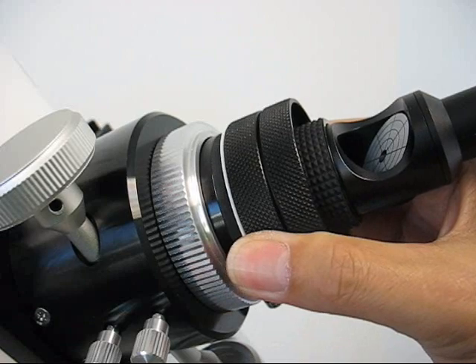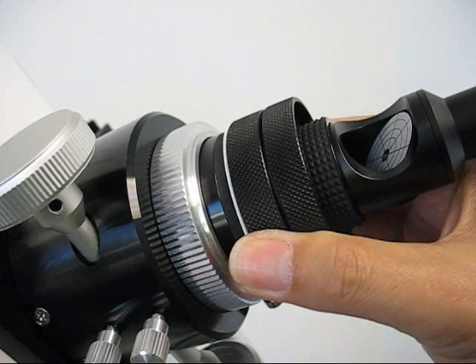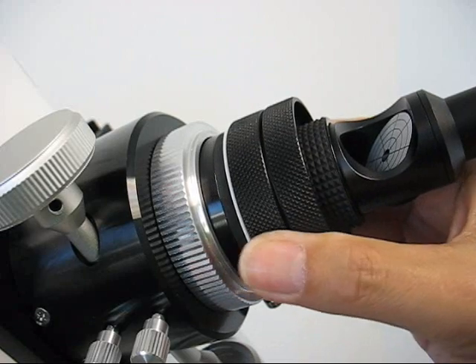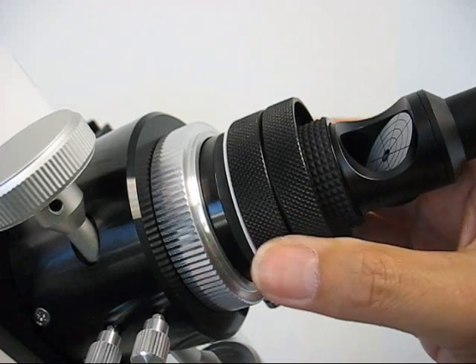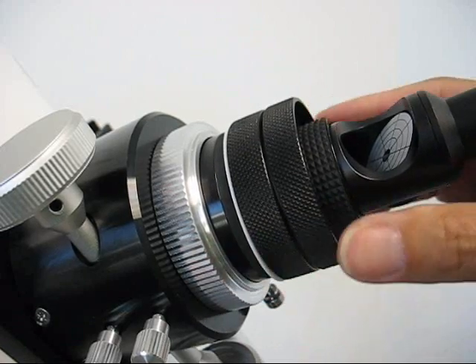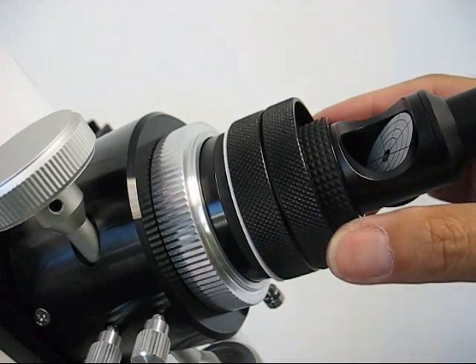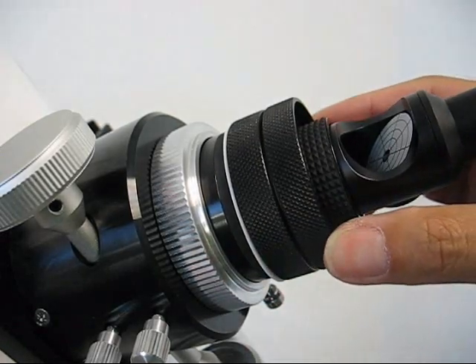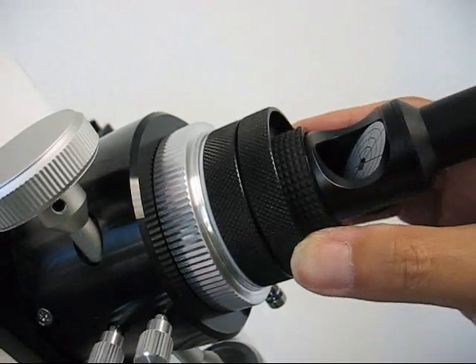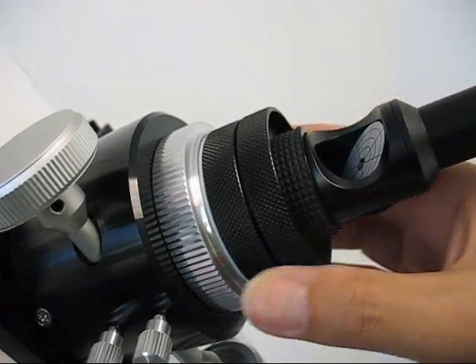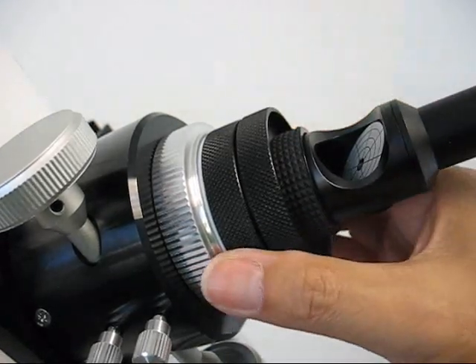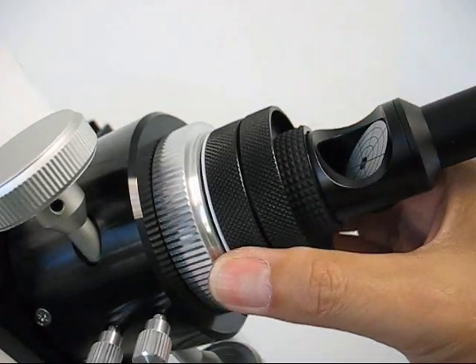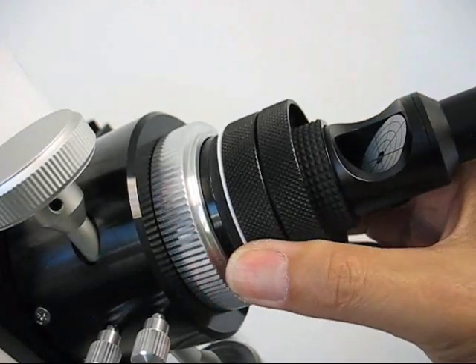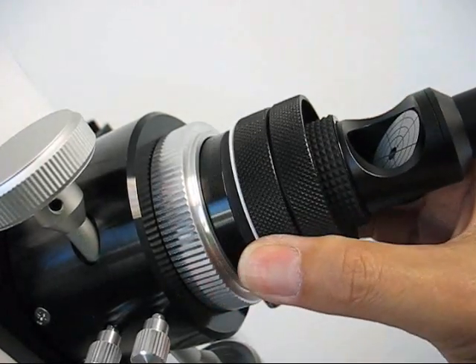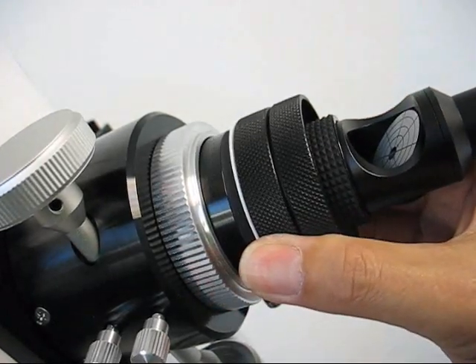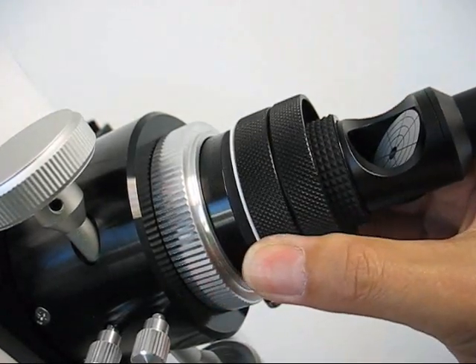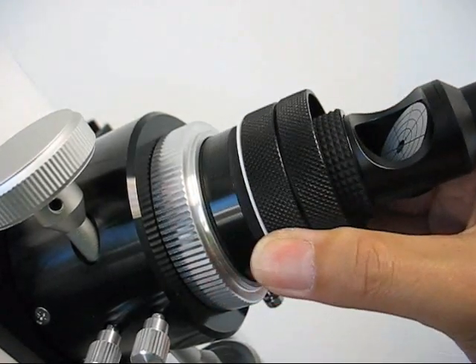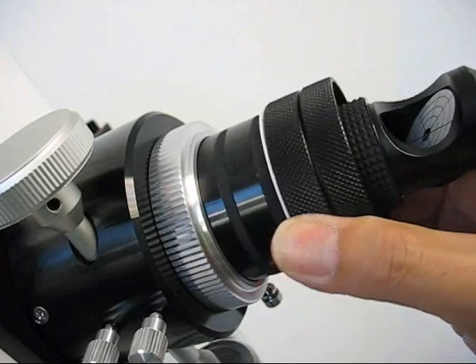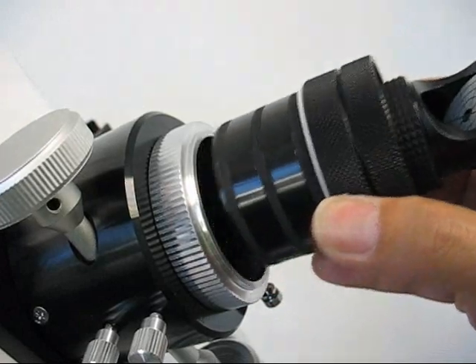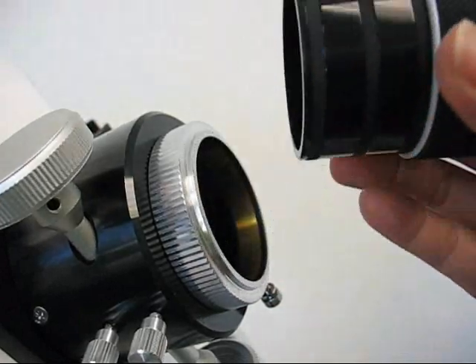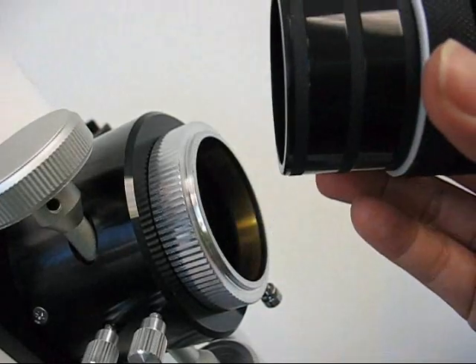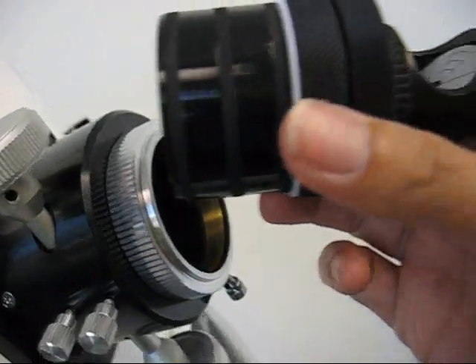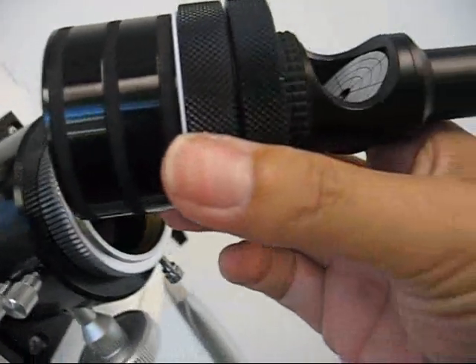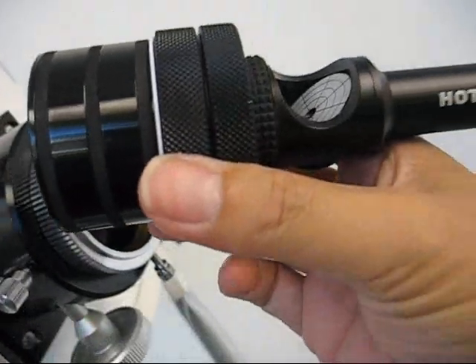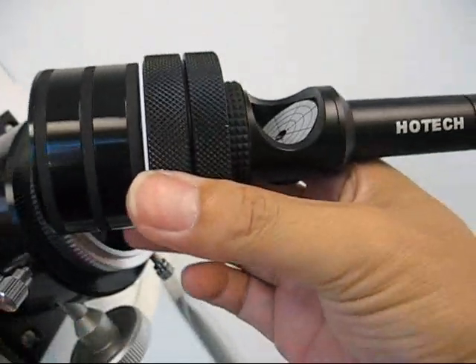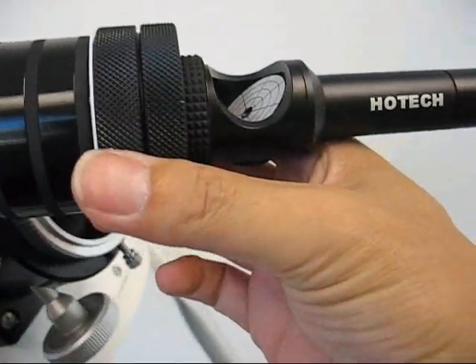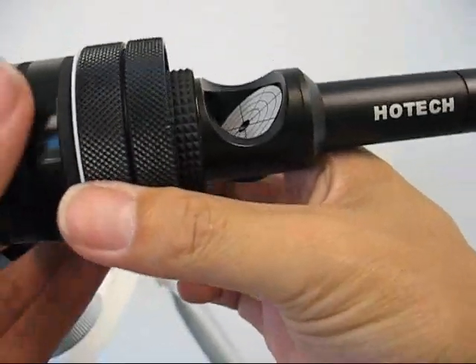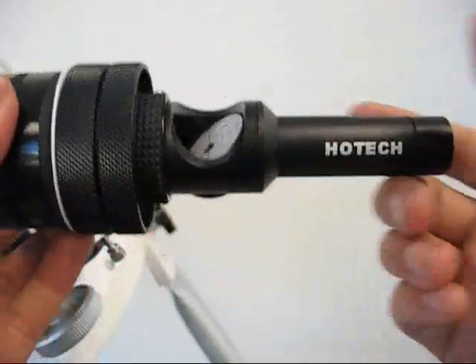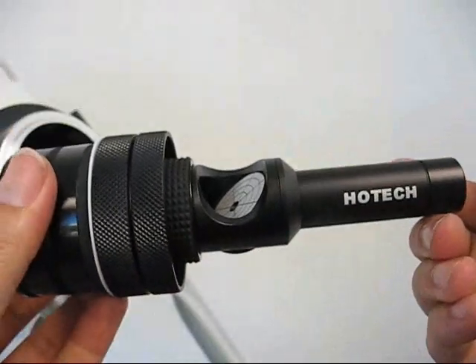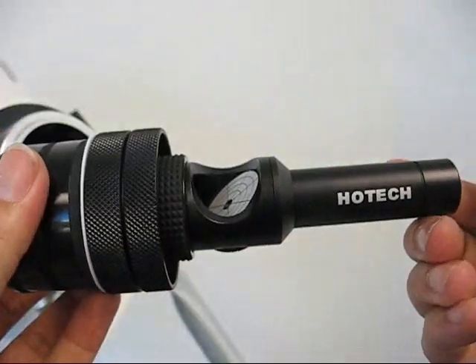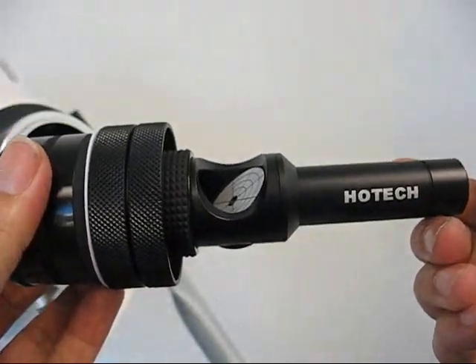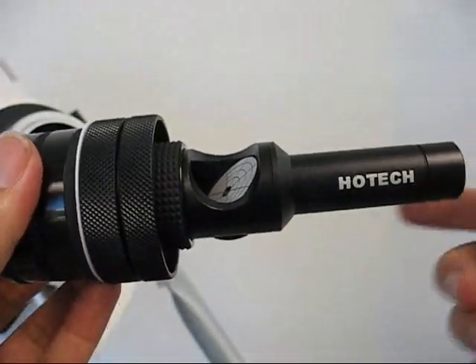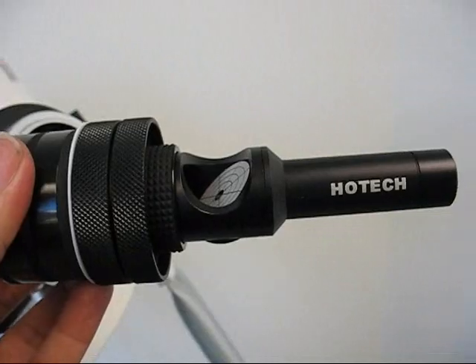If the collimator is still resisting, just push it back in and pull straight out again. Now you have removed the collimator out of the focuser.